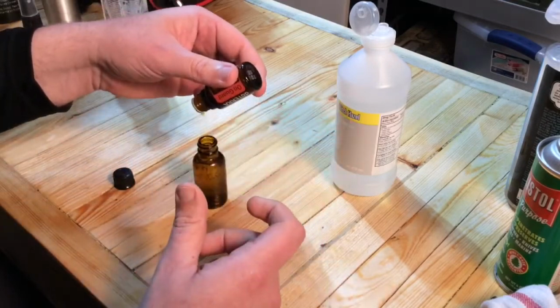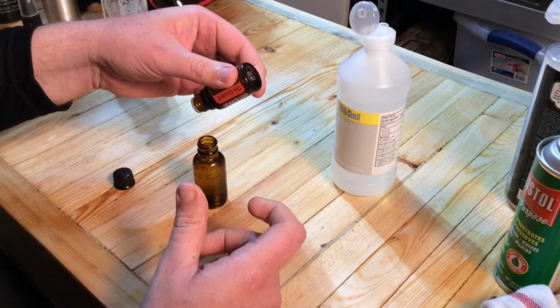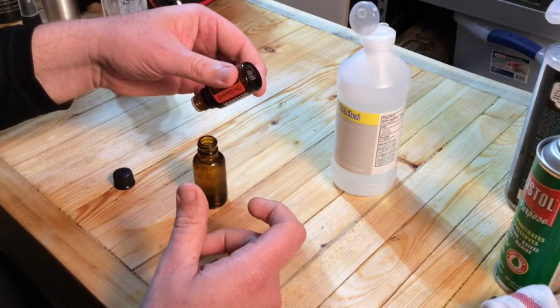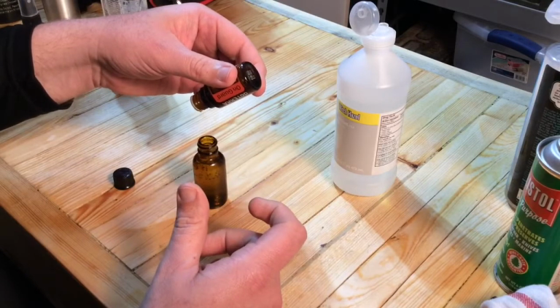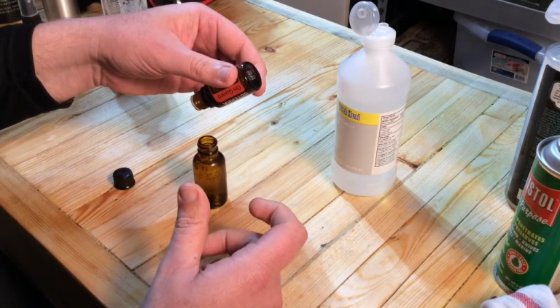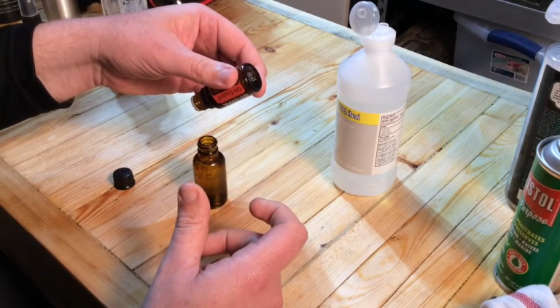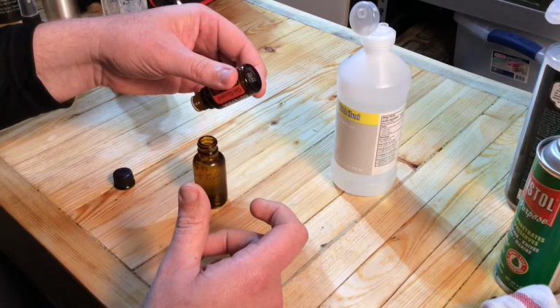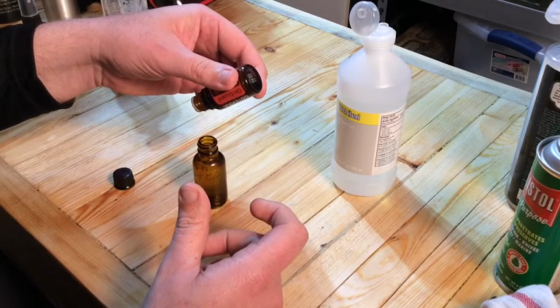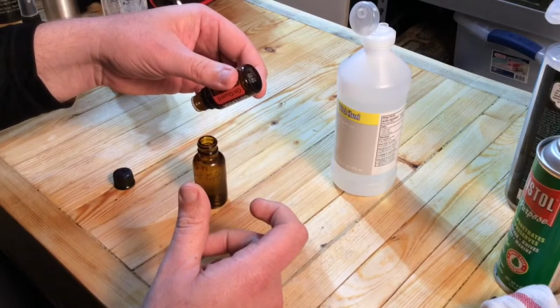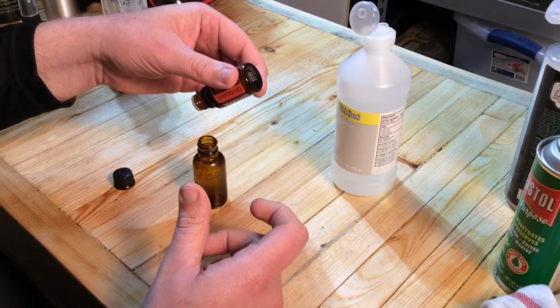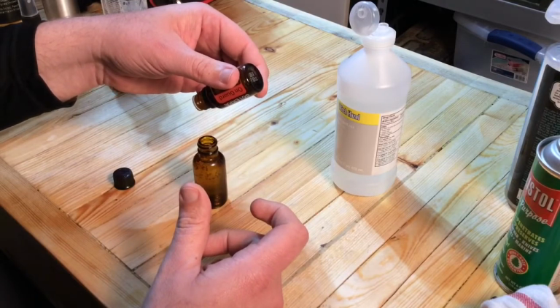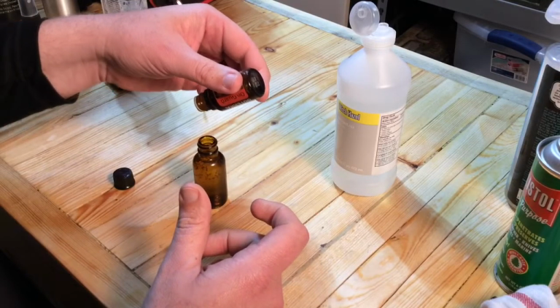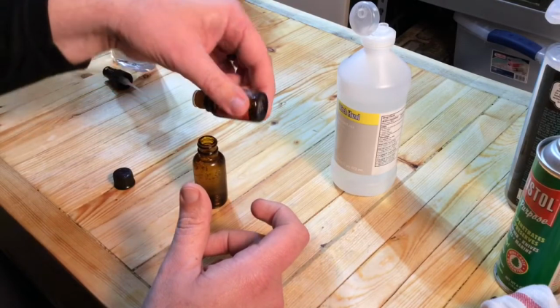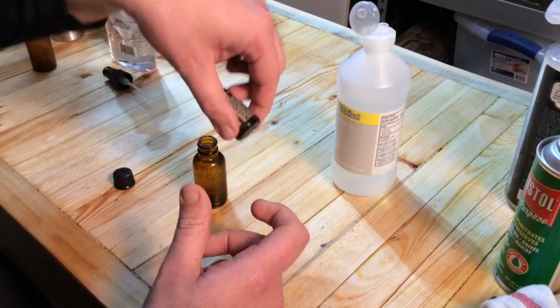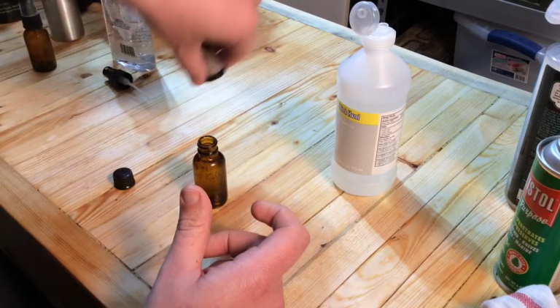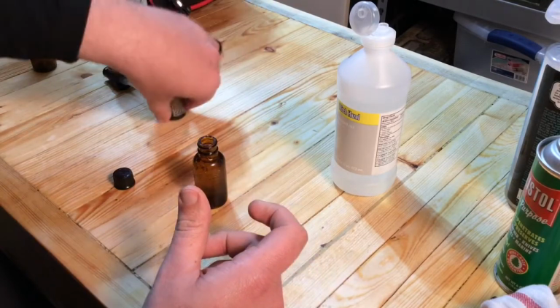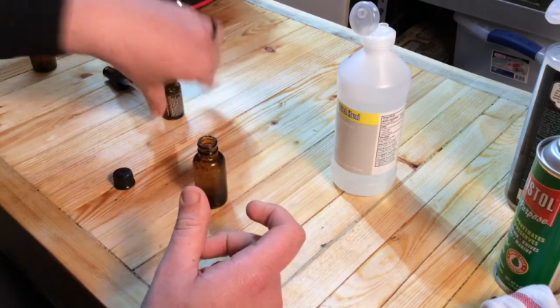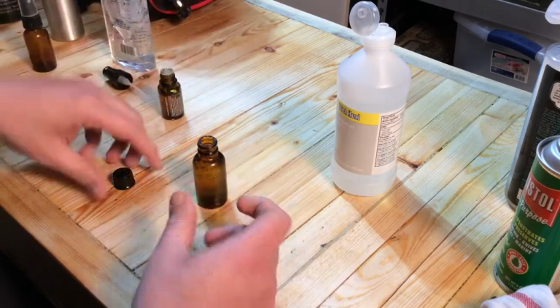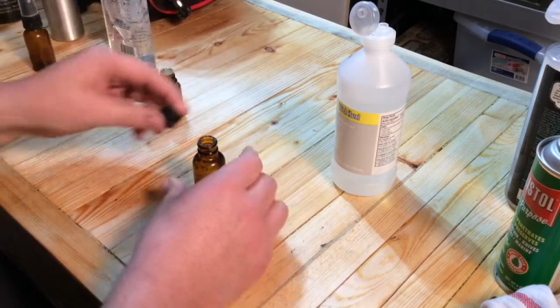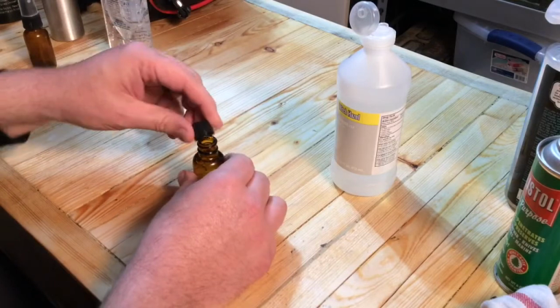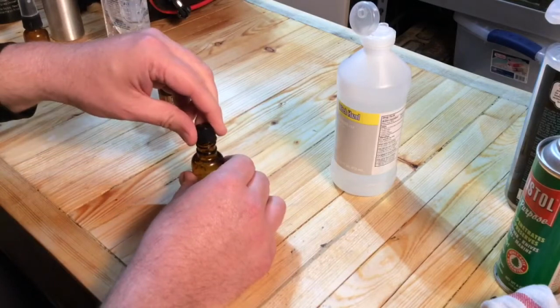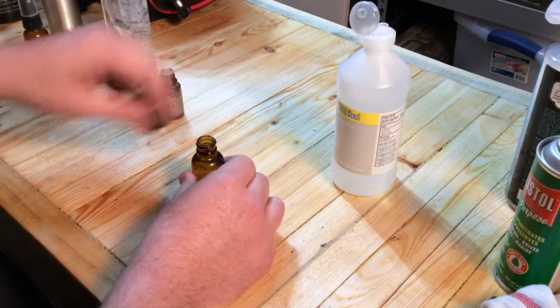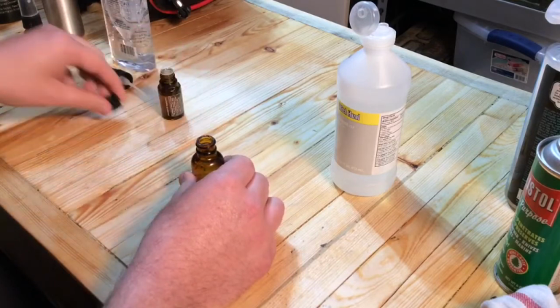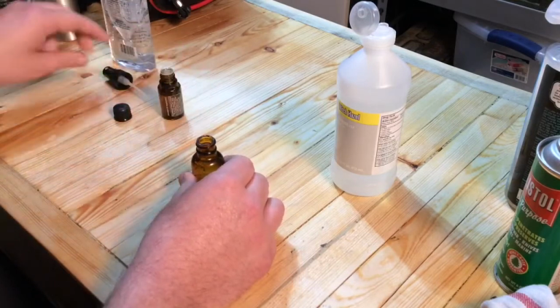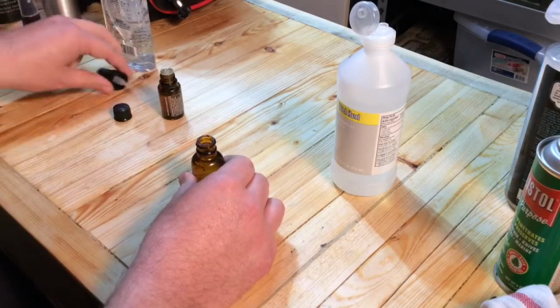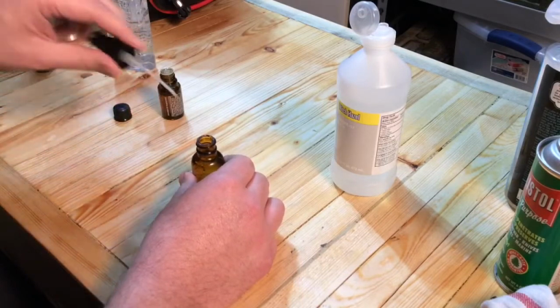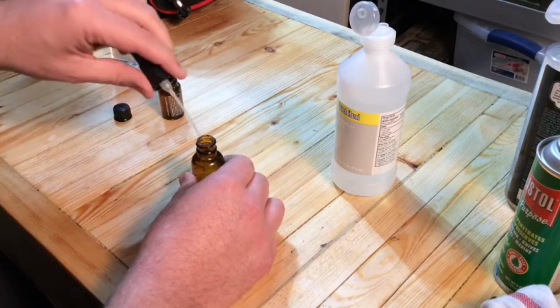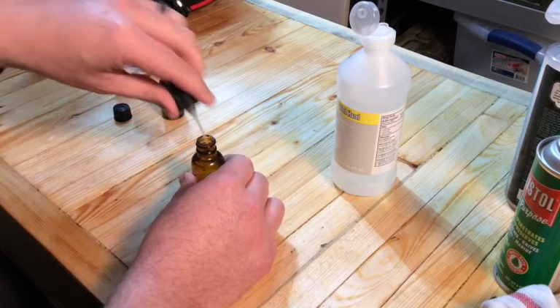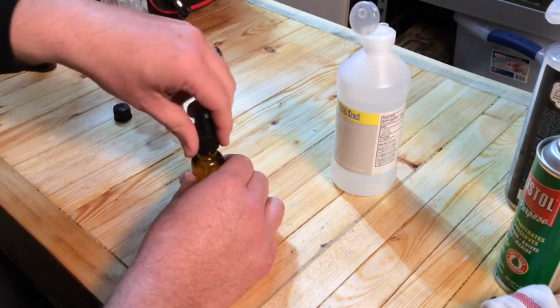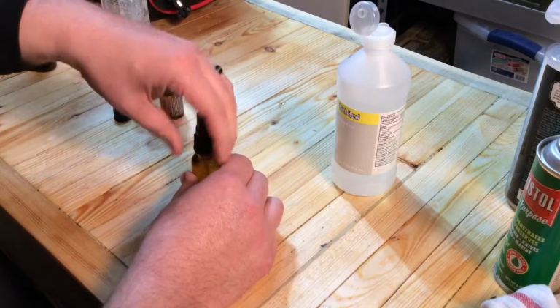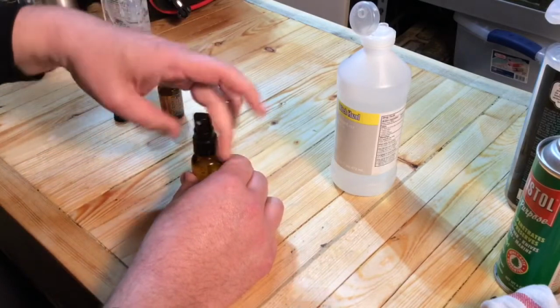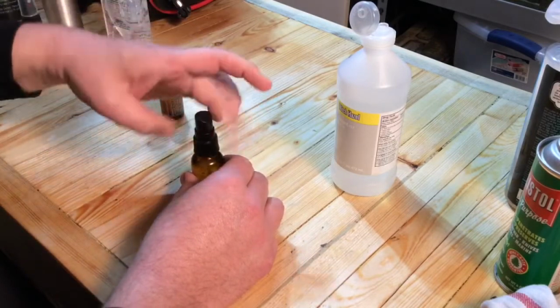Three, four, five, six, seven, eight, nine, ten. Probably too many. Put the lid on. Shake it up.